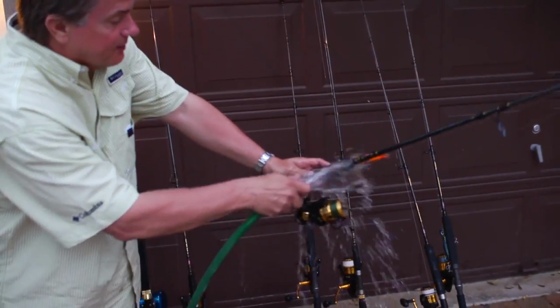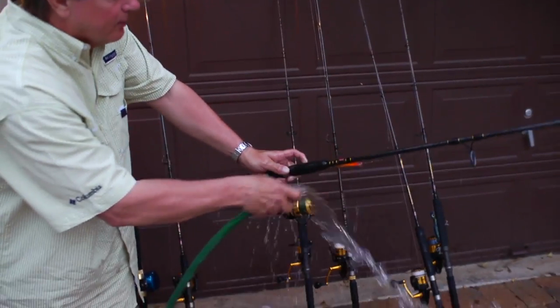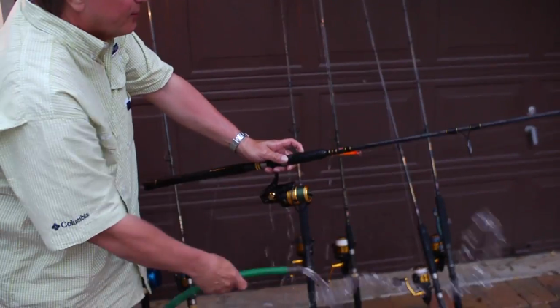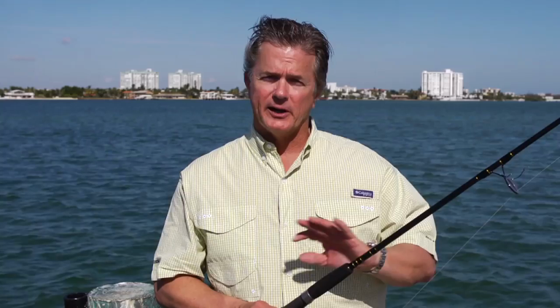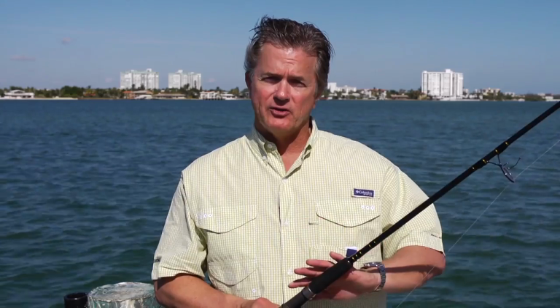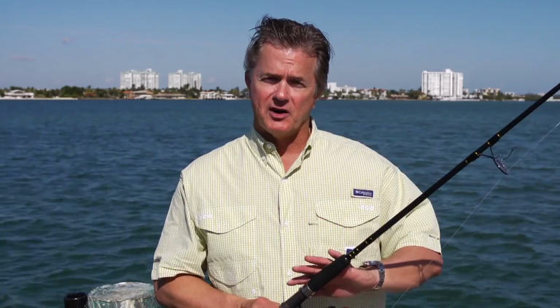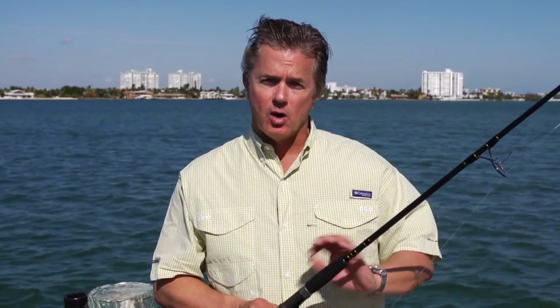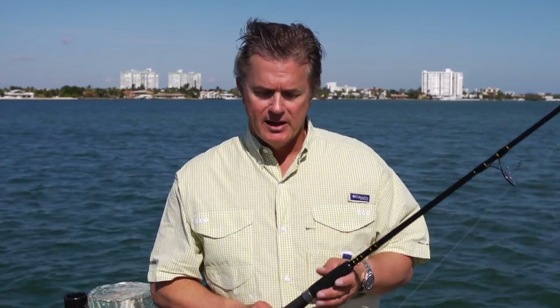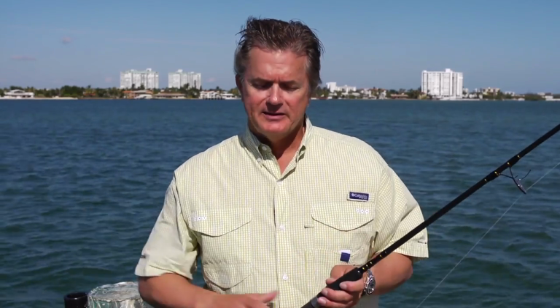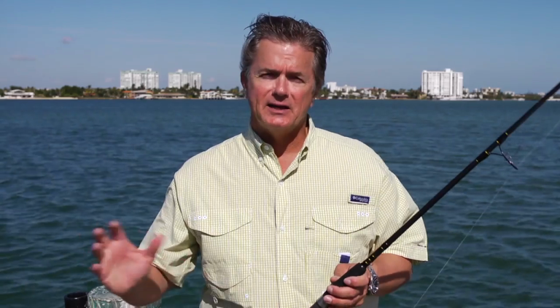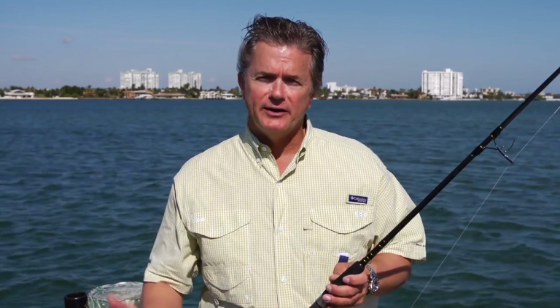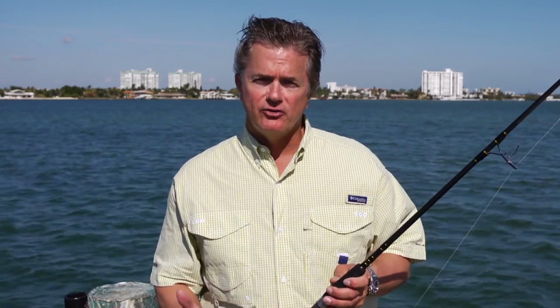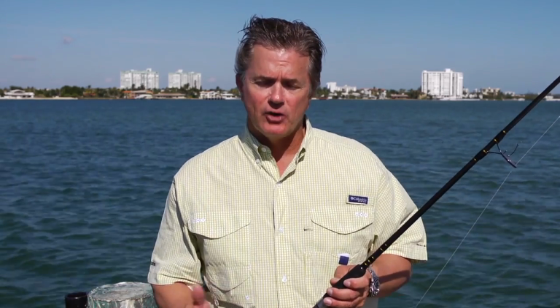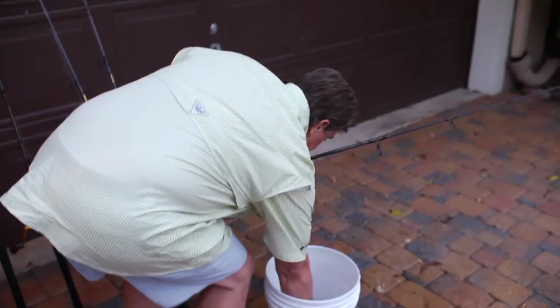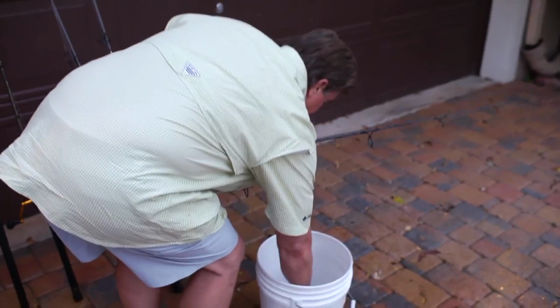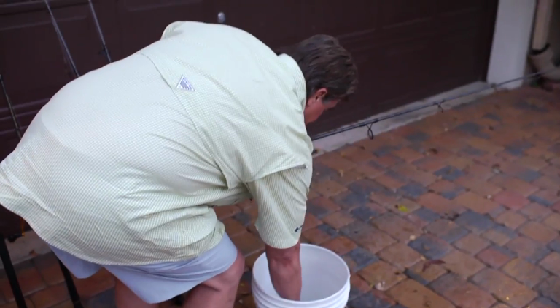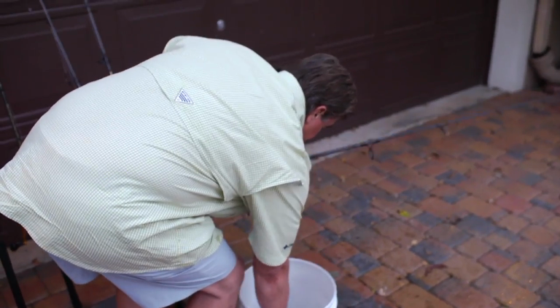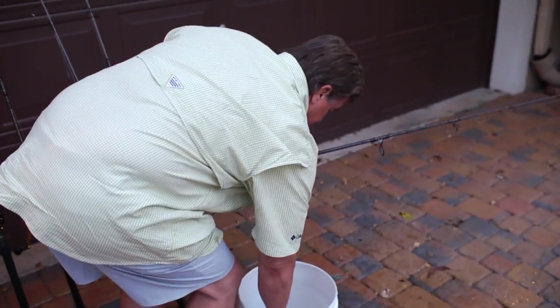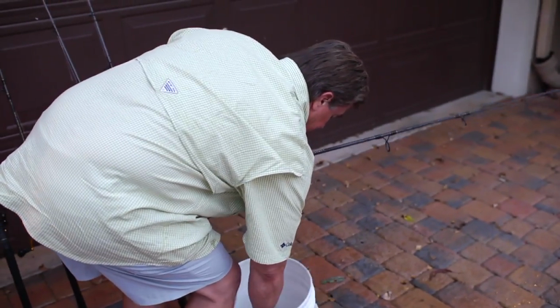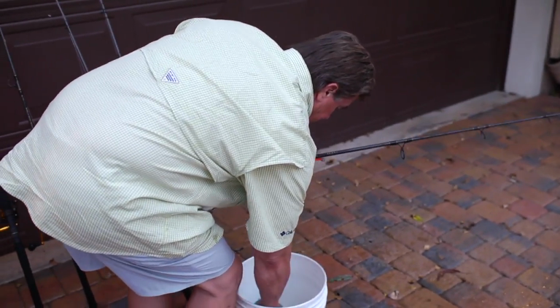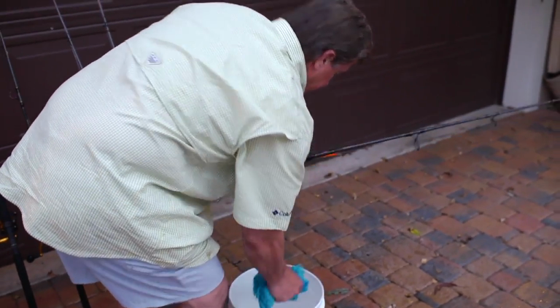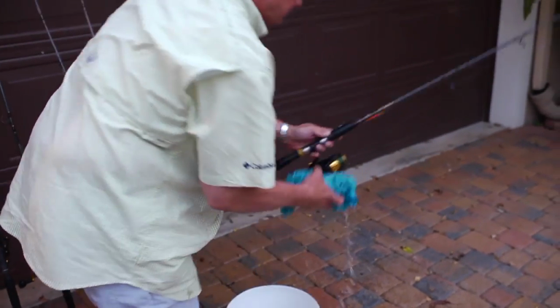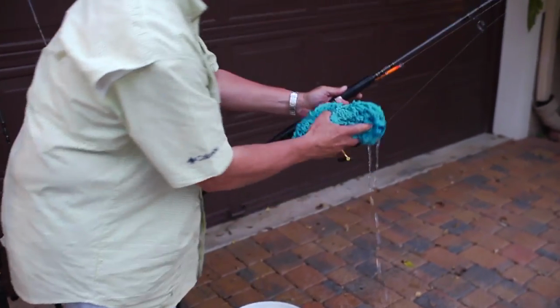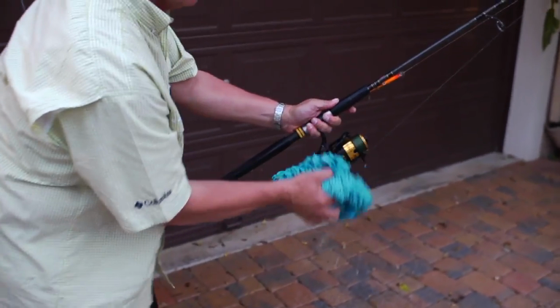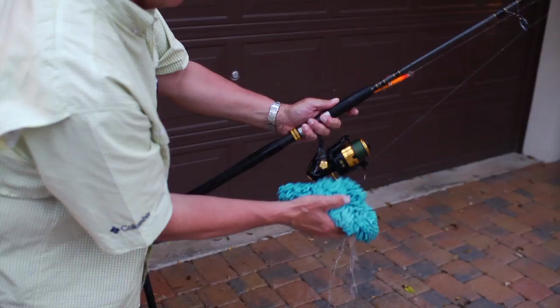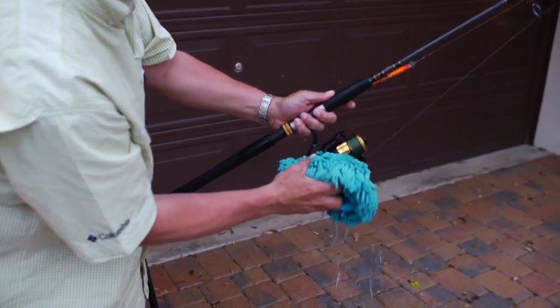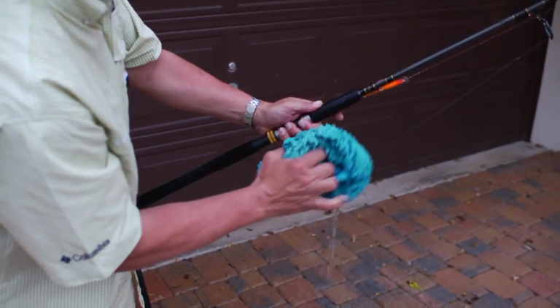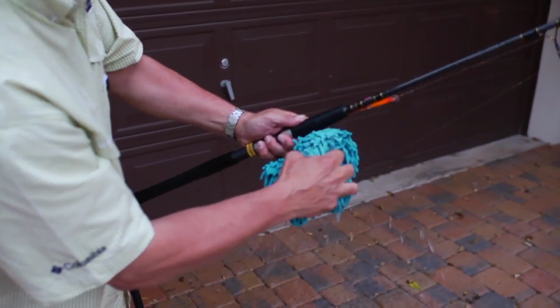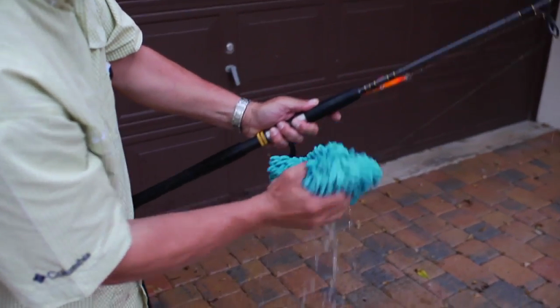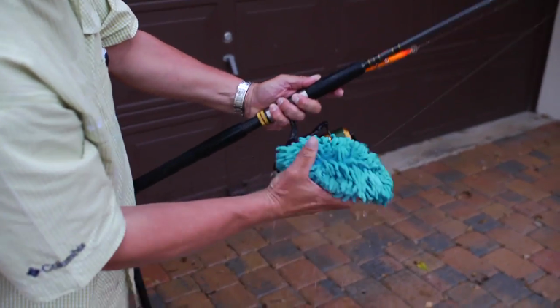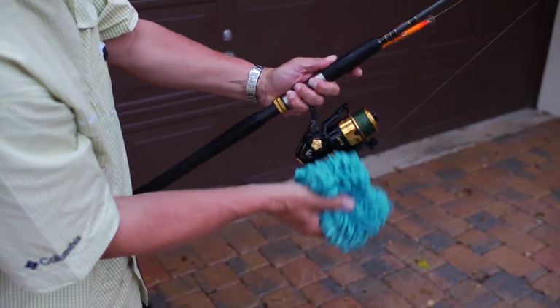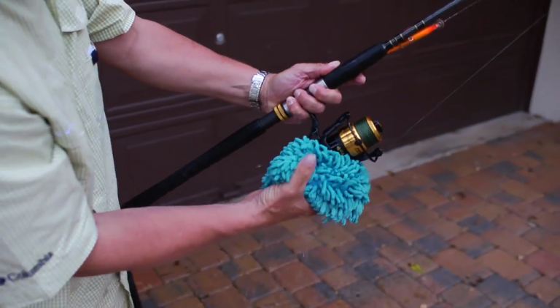After the reel has been thoroughly rinsed in fresh water, take a non-detergent soap and soap the reel as well as the rod, then follow it up with yet another fresh water rinsing.